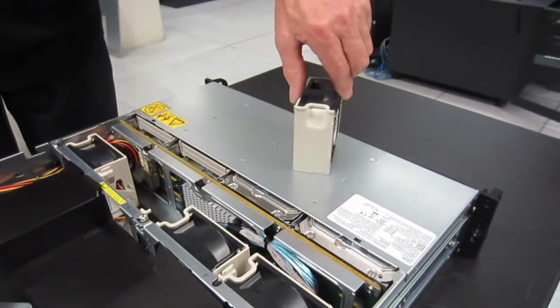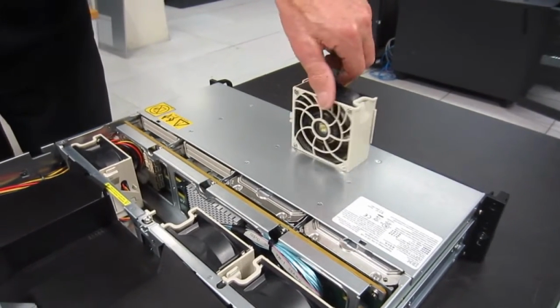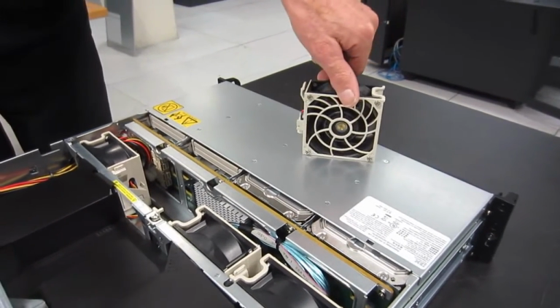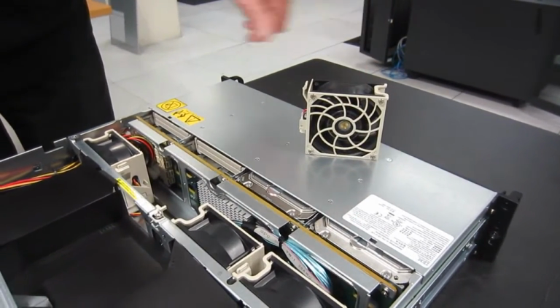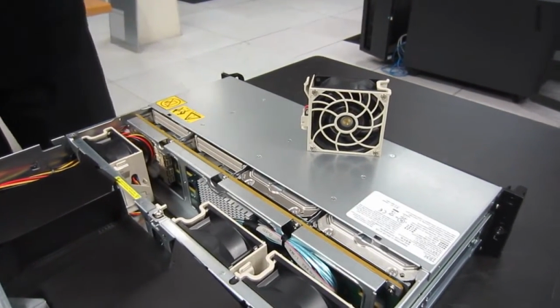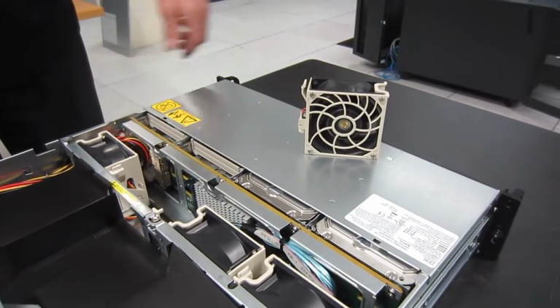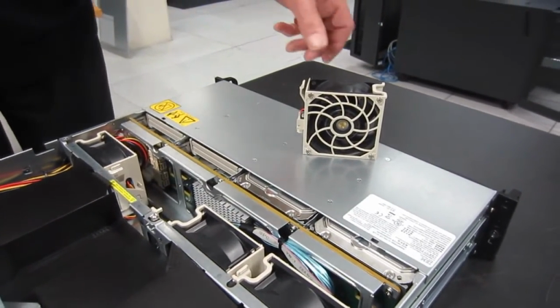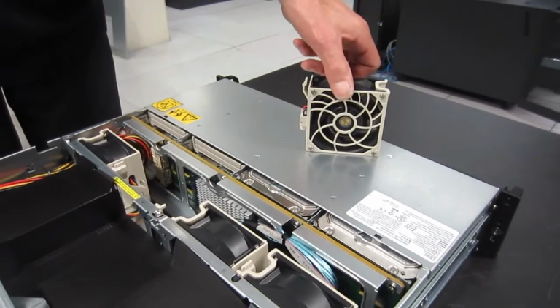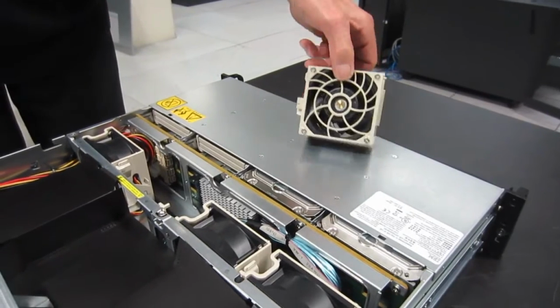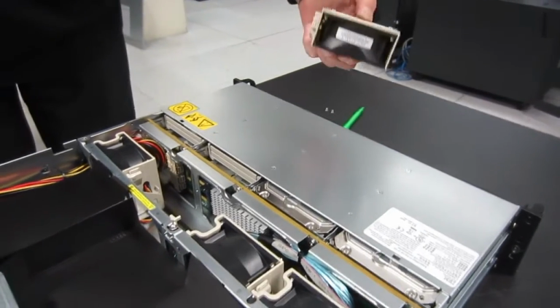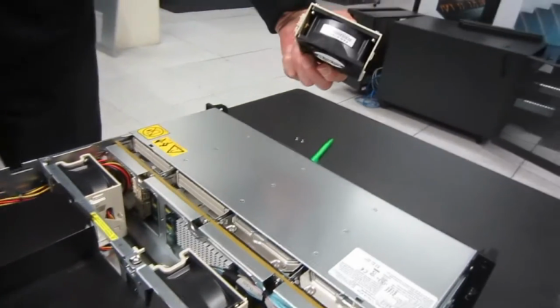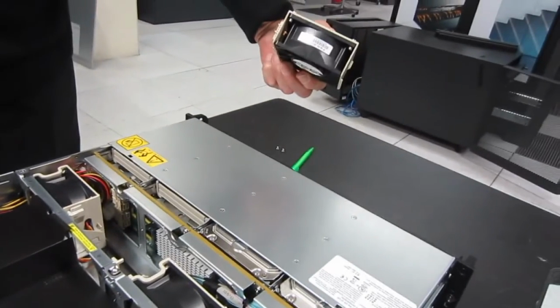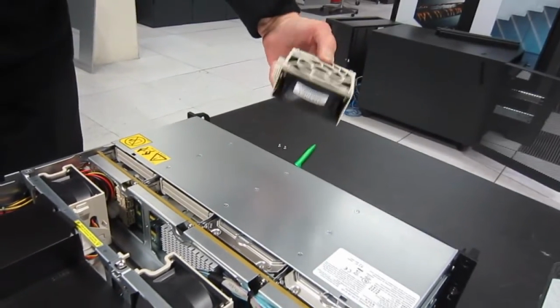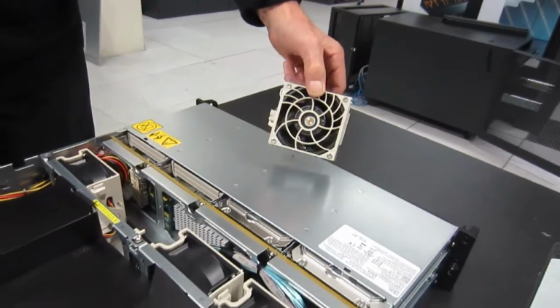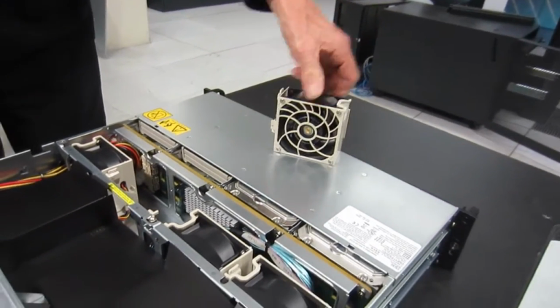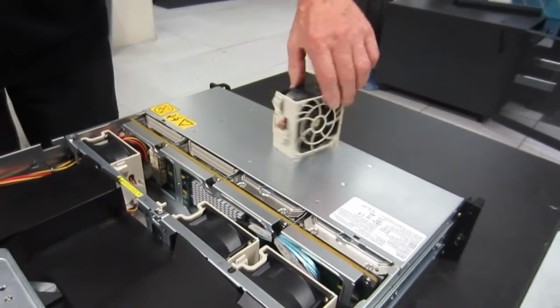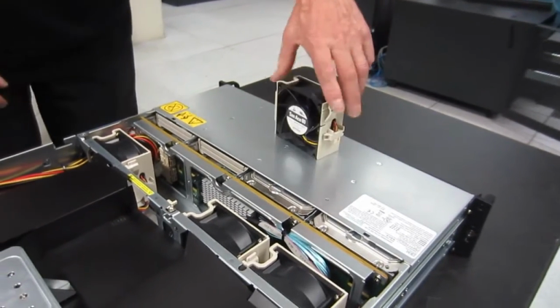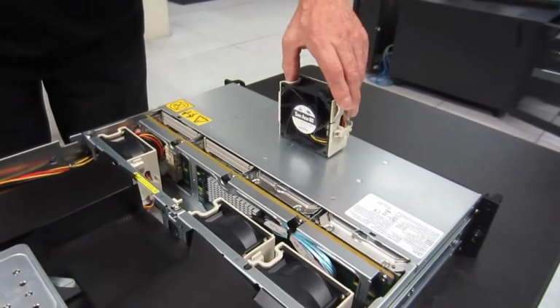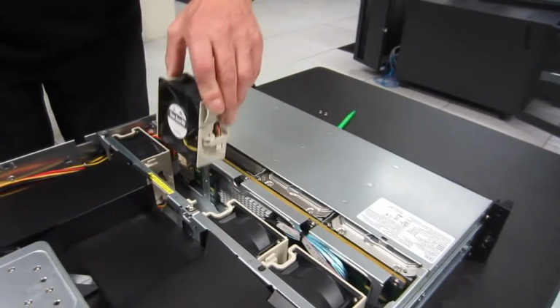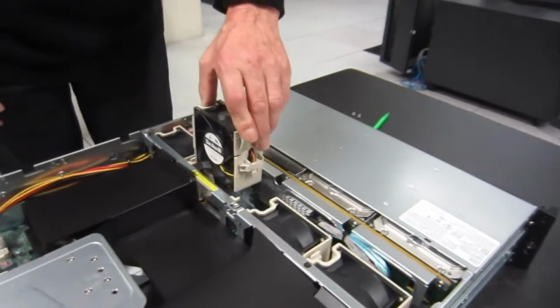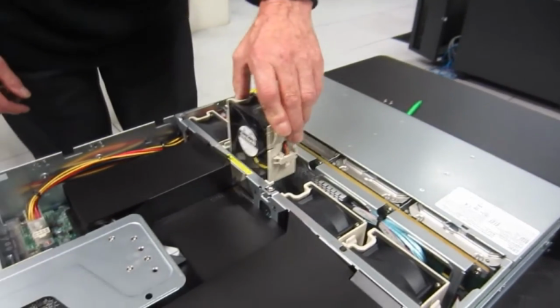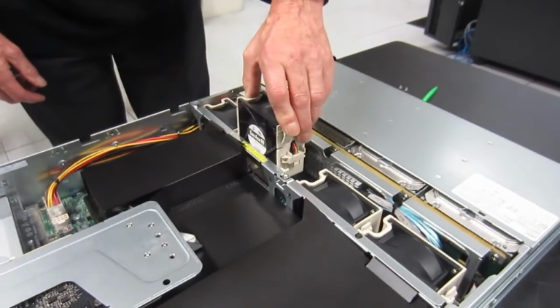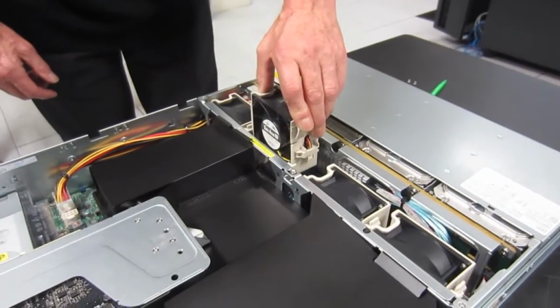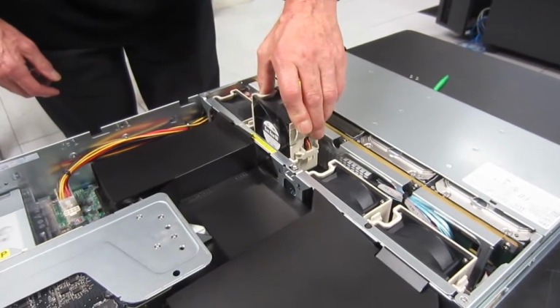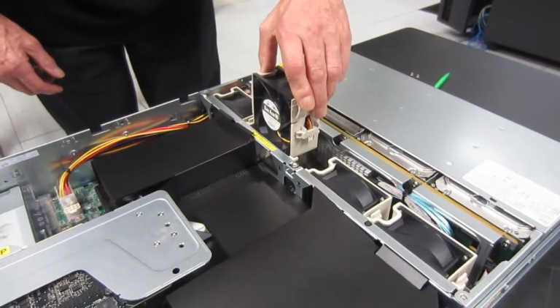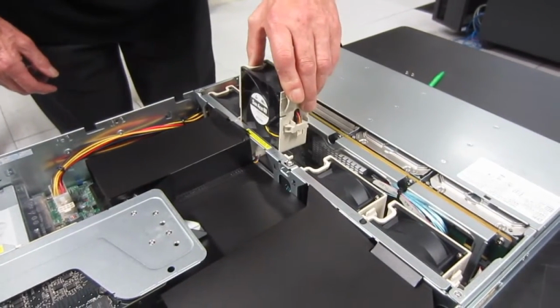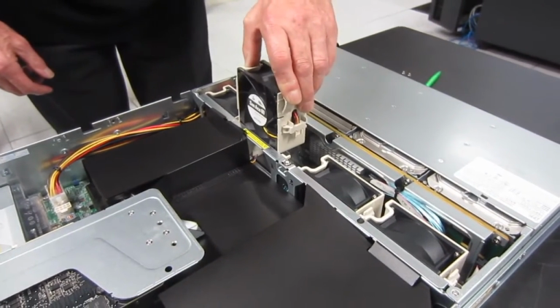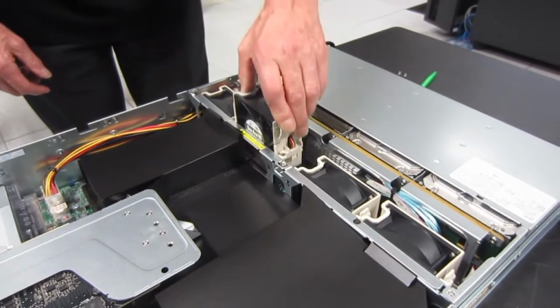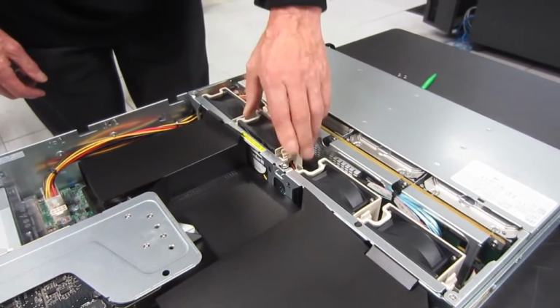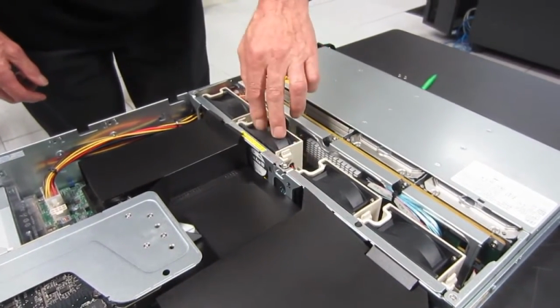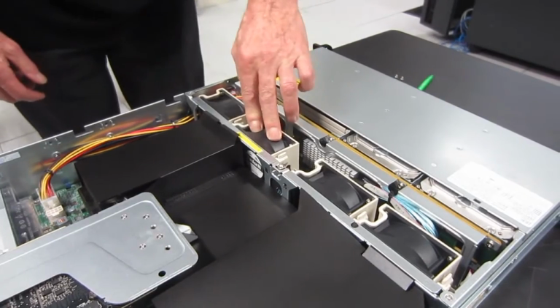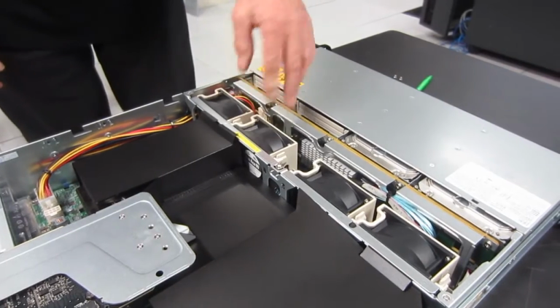So quite well designed. There's a little clip — you grab hold, release the clip and up it slides. We'll be doing the same putting that back. You have to line it up with the little slots, then just push it home and a nice clunk.